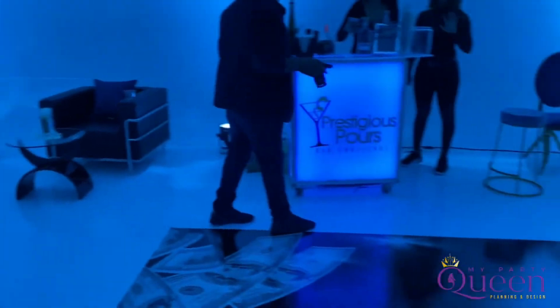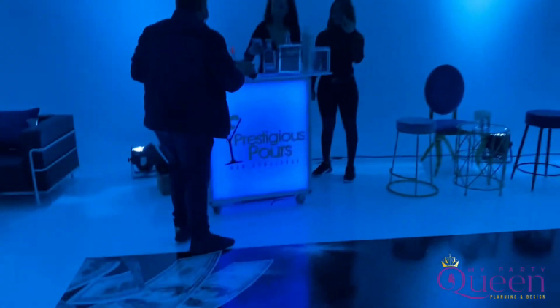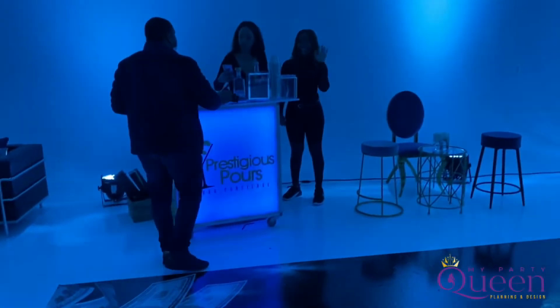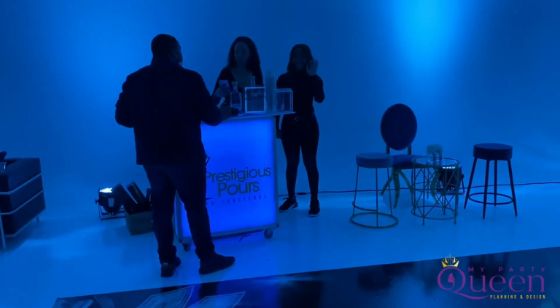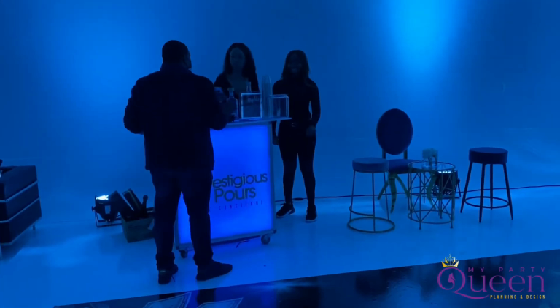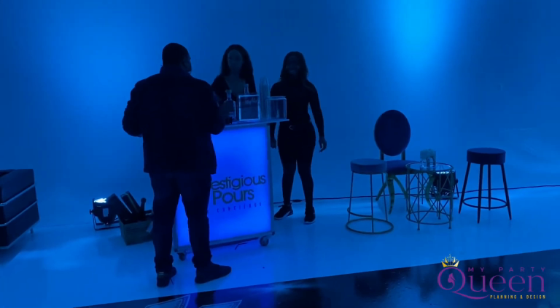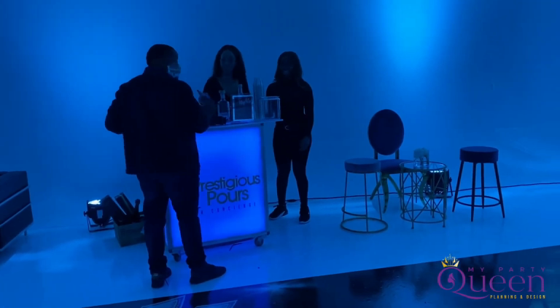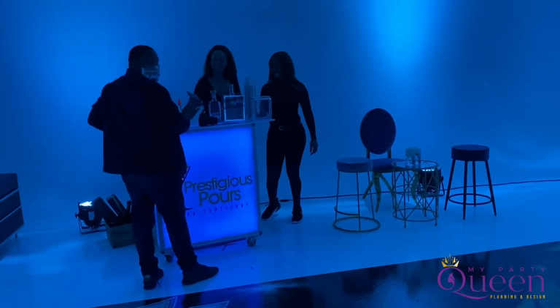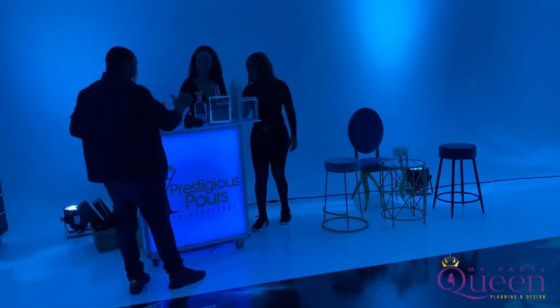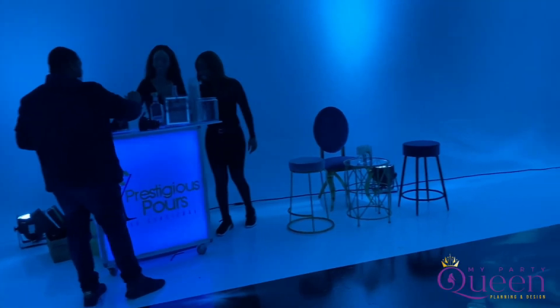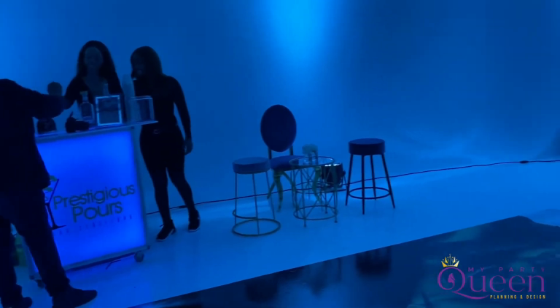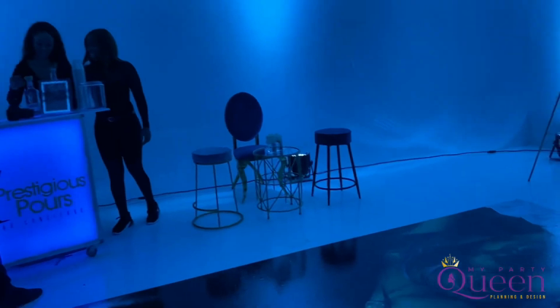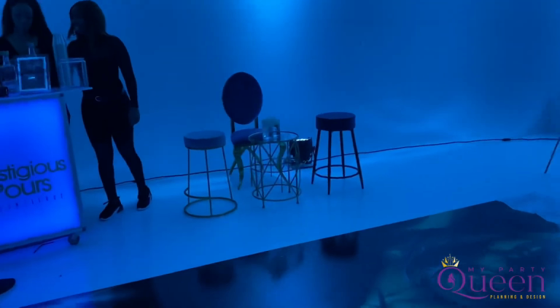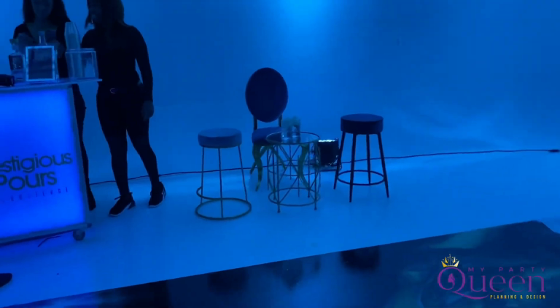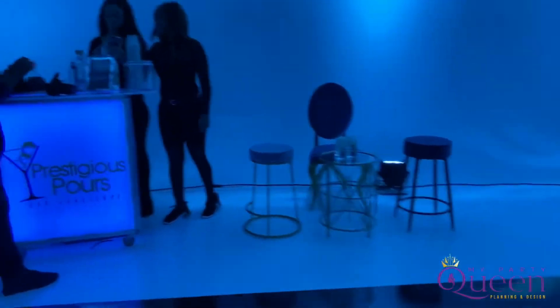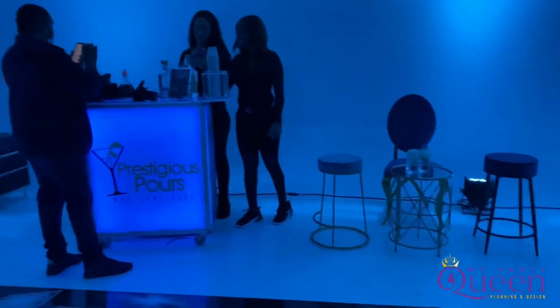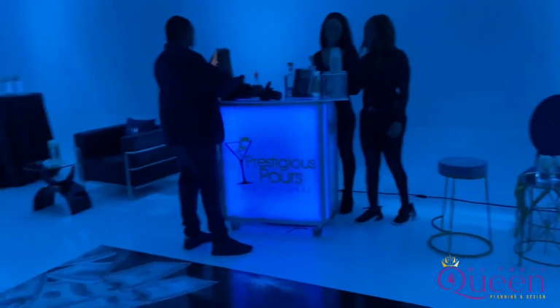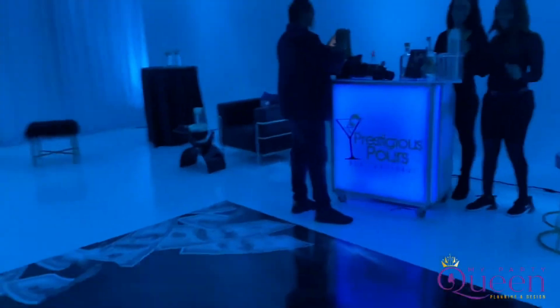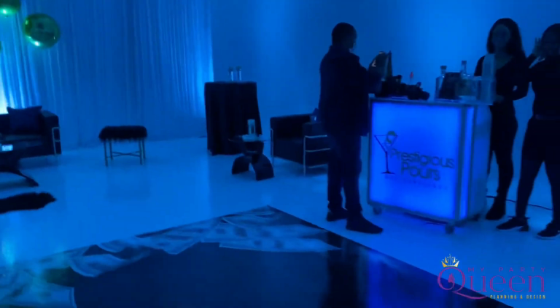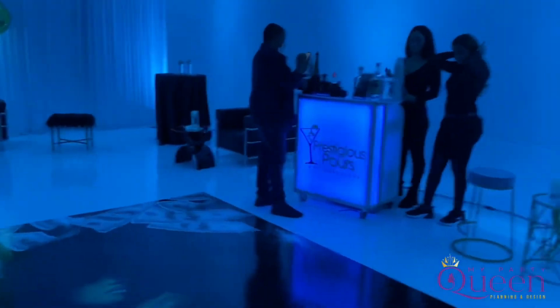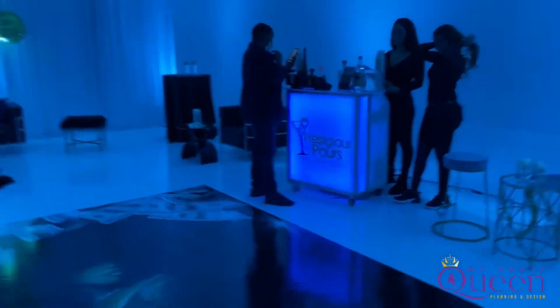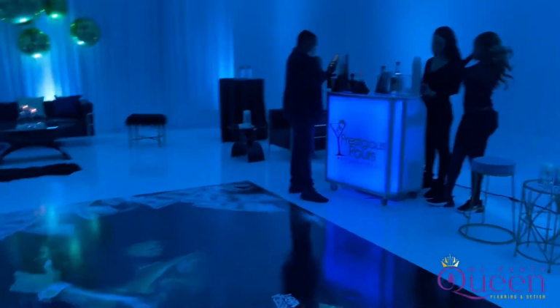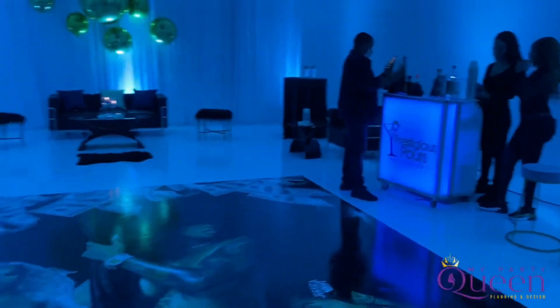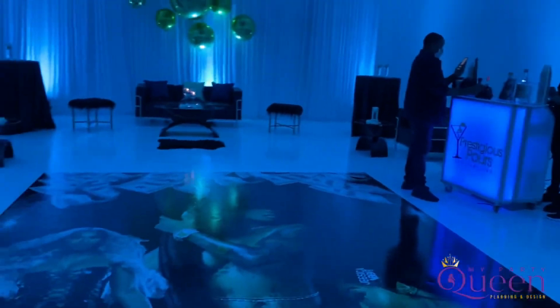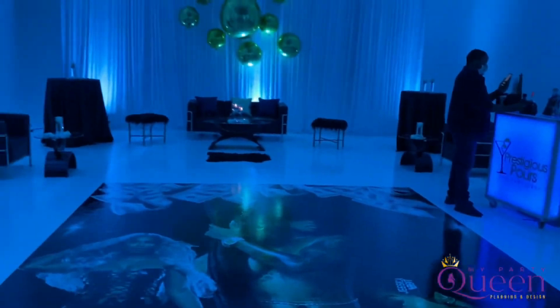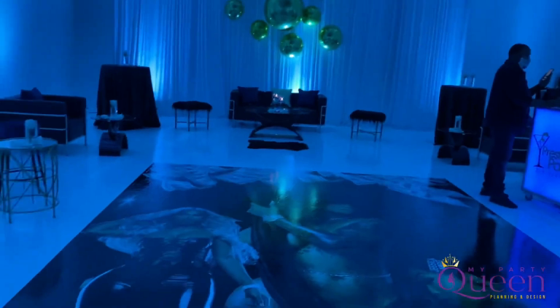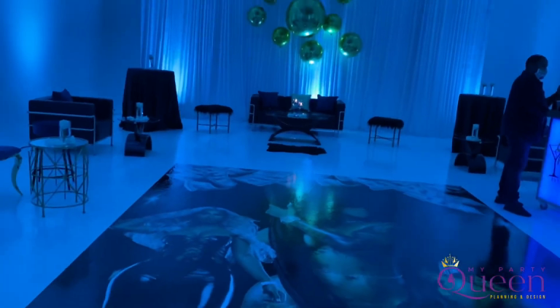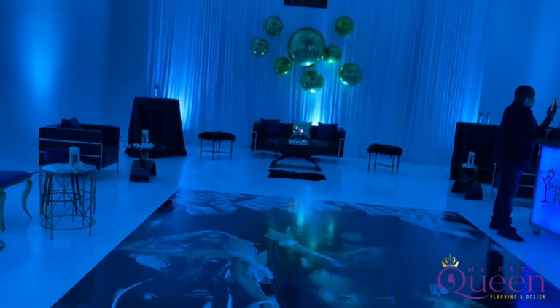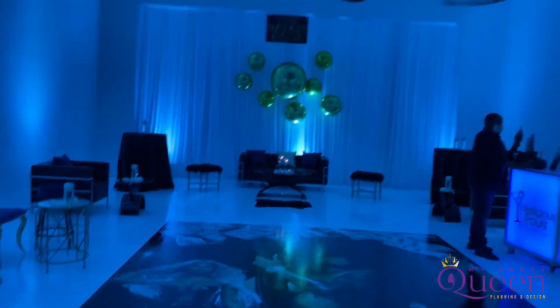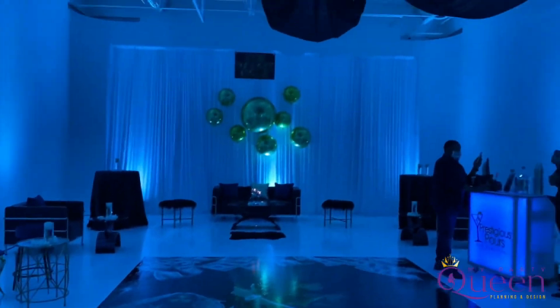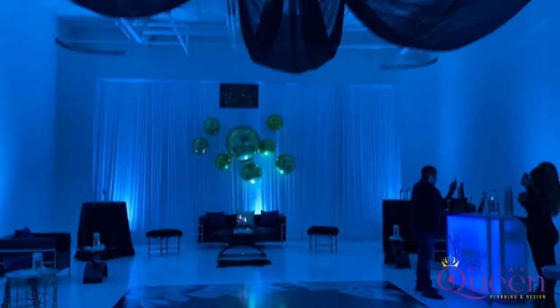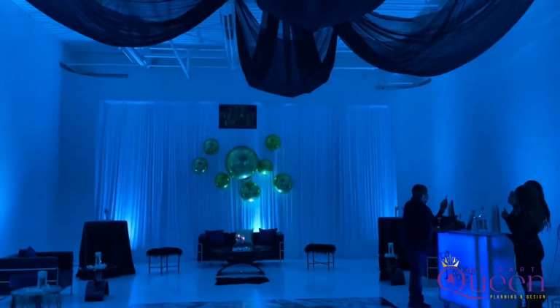We have Prestigious Cores in the building — the best mobile bartenders ever. And Cylind Drapery.